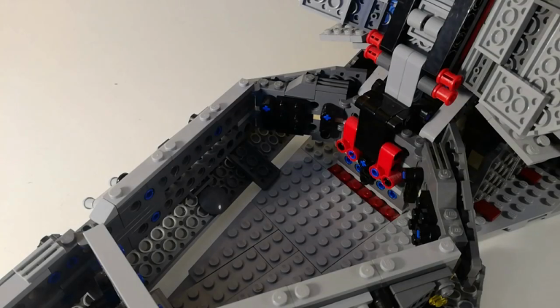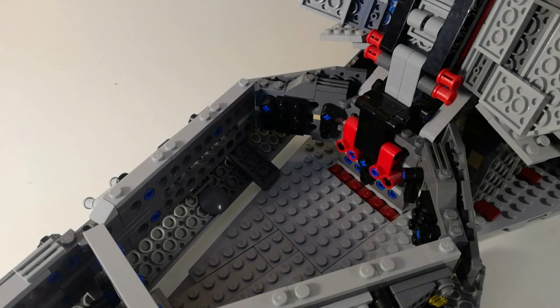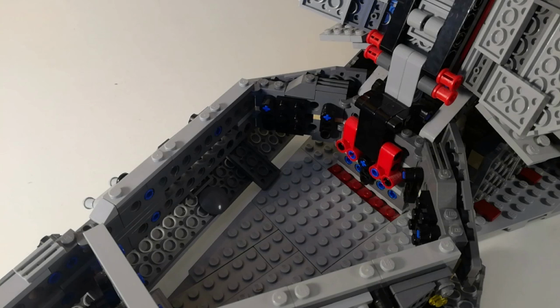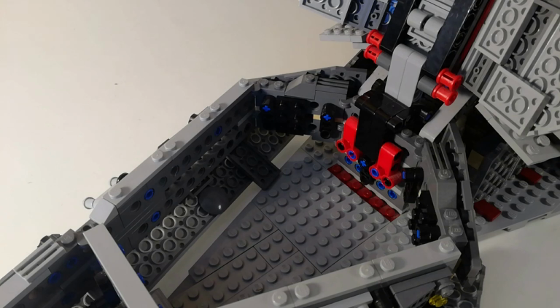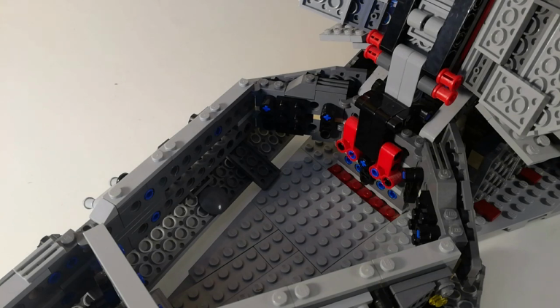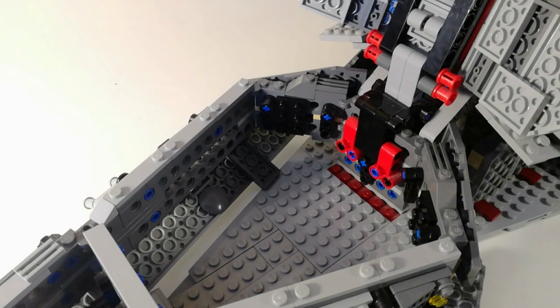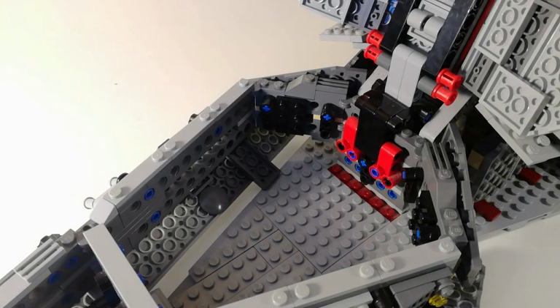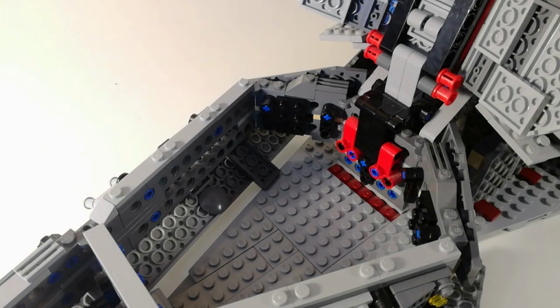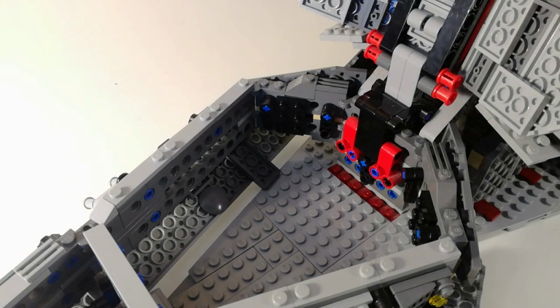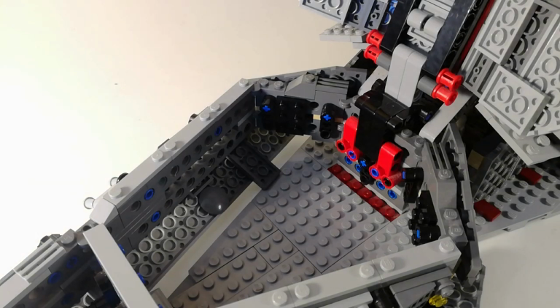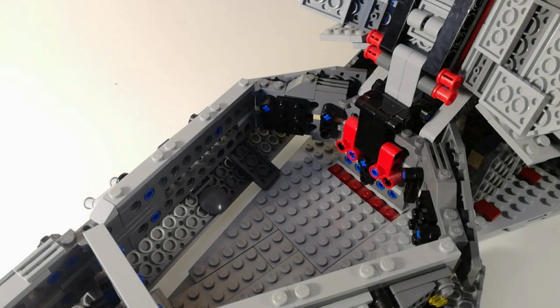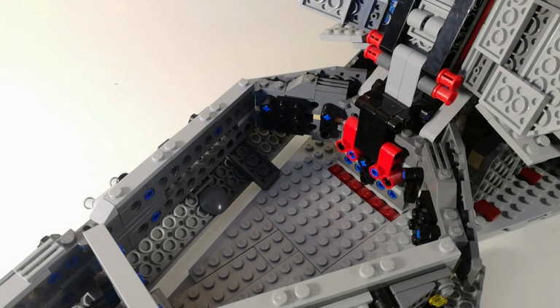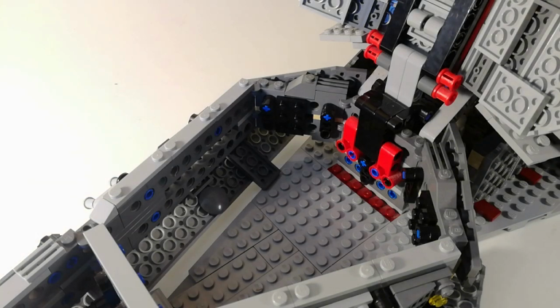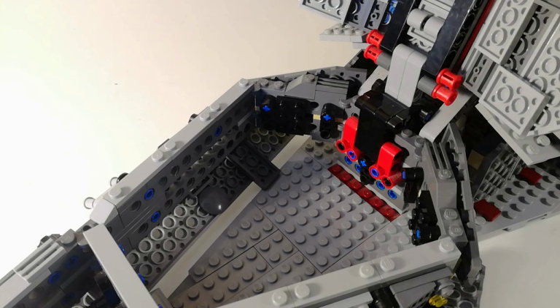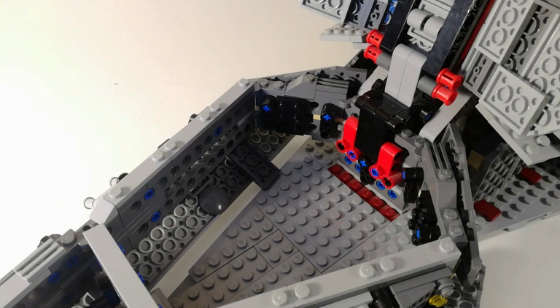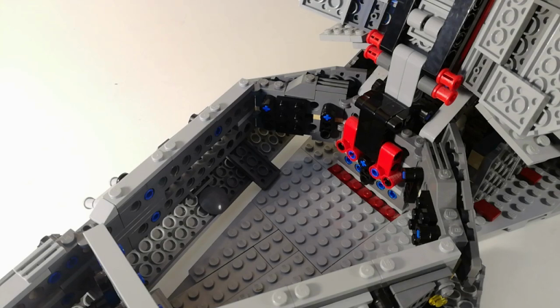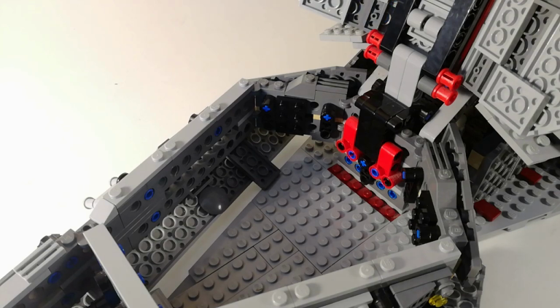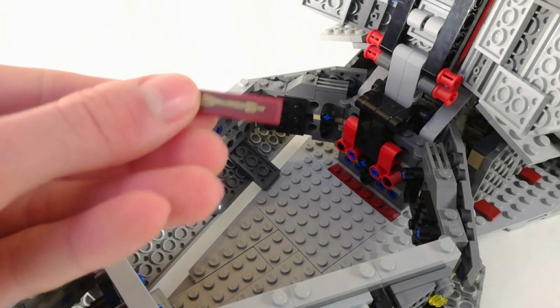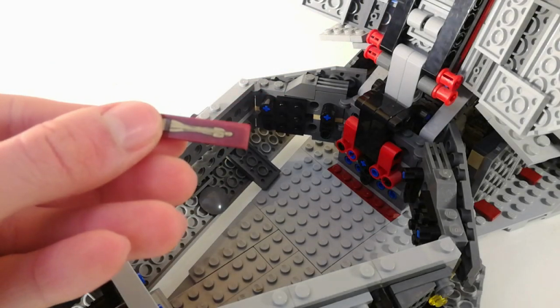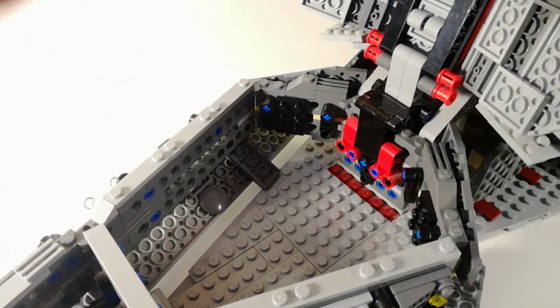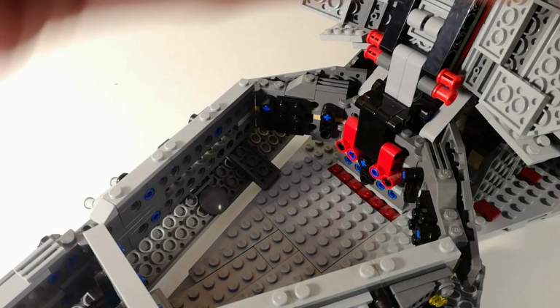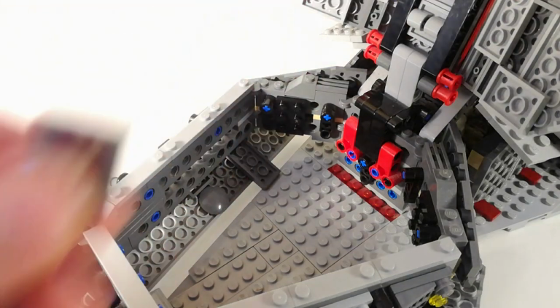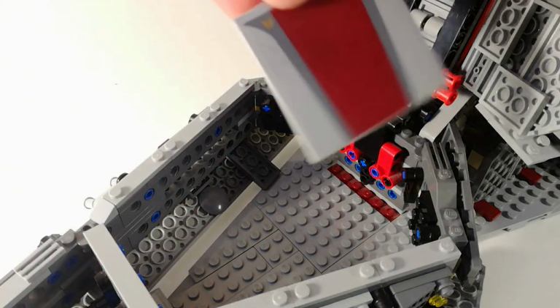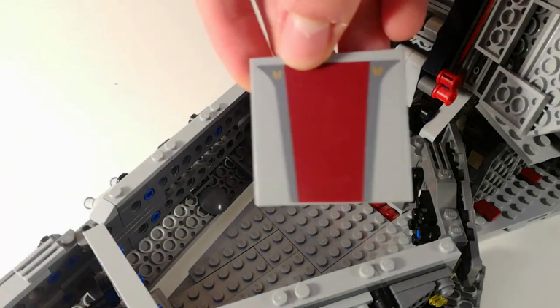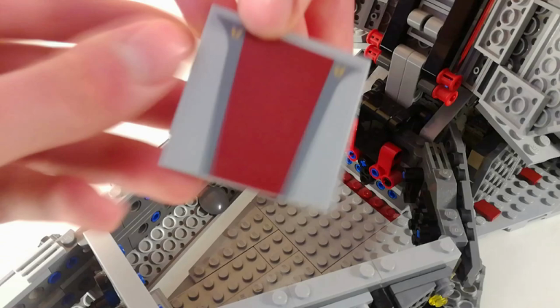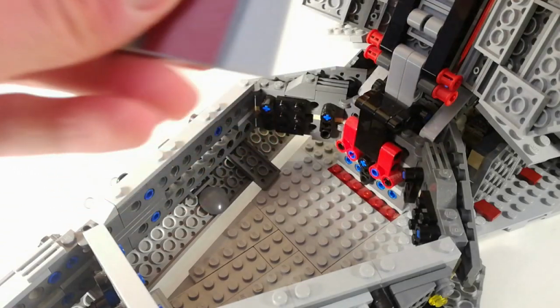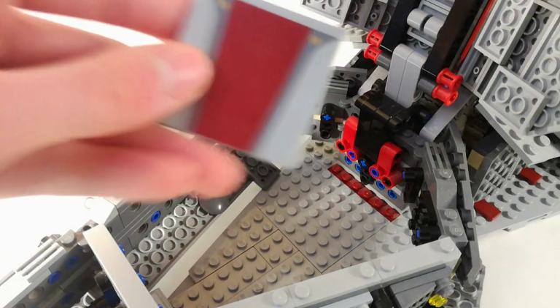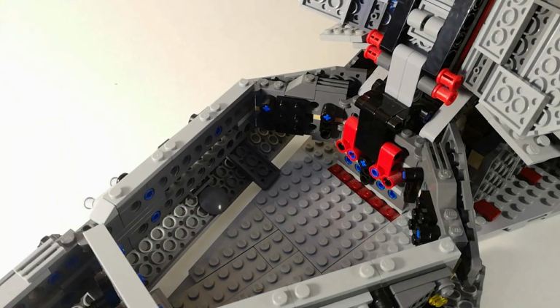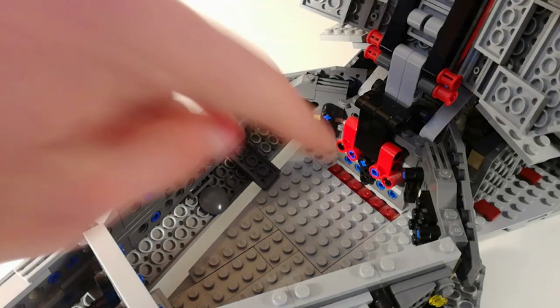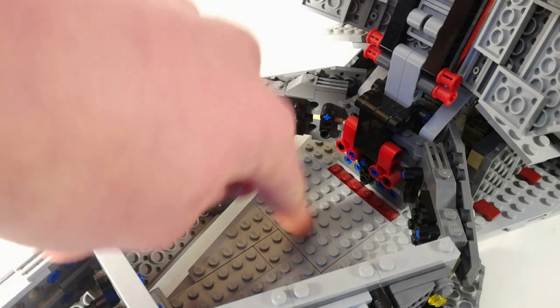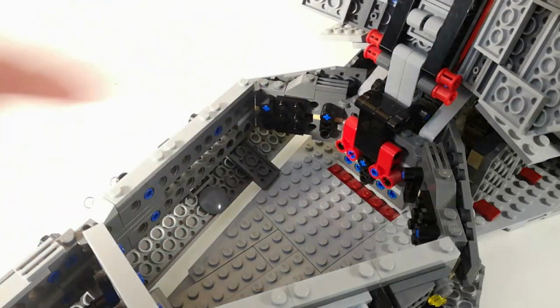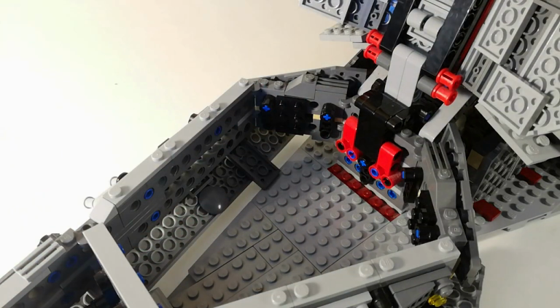Now let's start making the modifications. The first thing you're going to want to do is remove all the Chancellor Palpatine stuff, like these stickers here and this floor tile here. You can see I replaced it here with a normal plate.